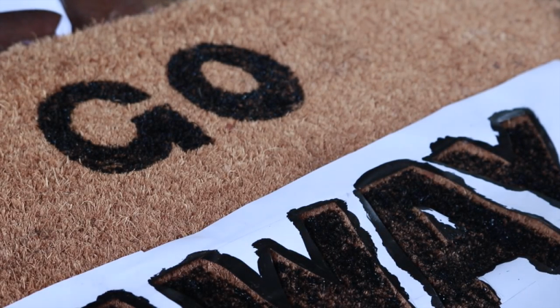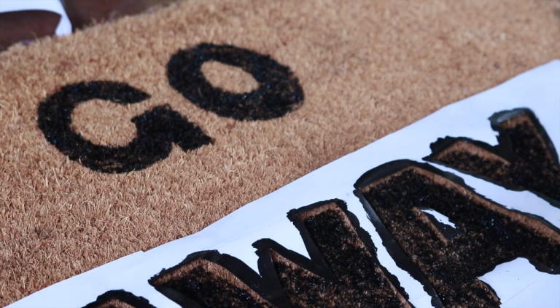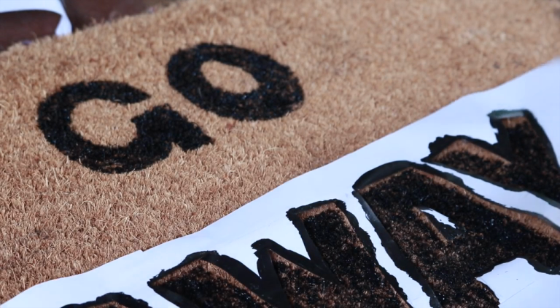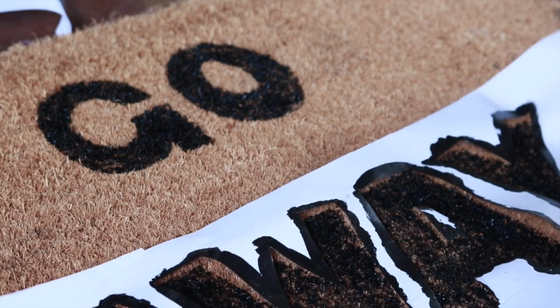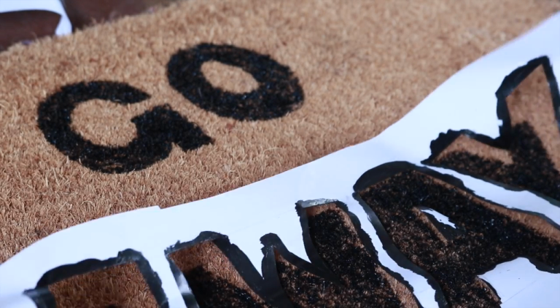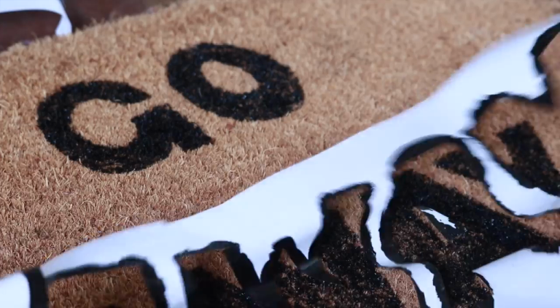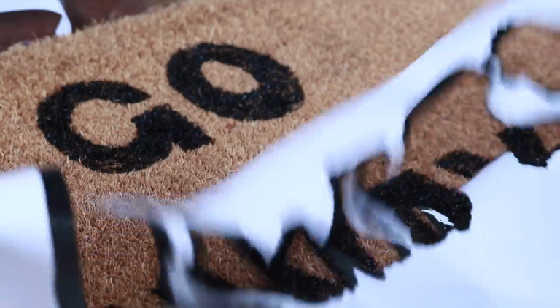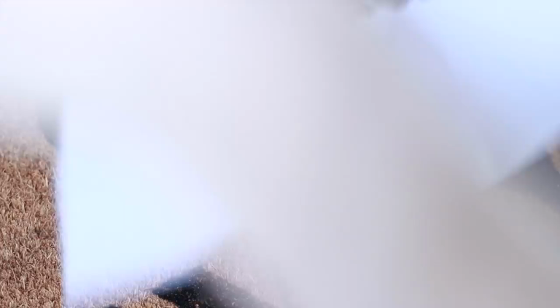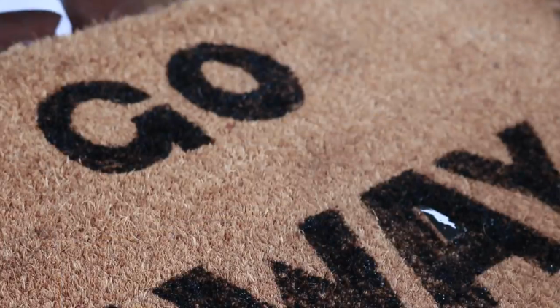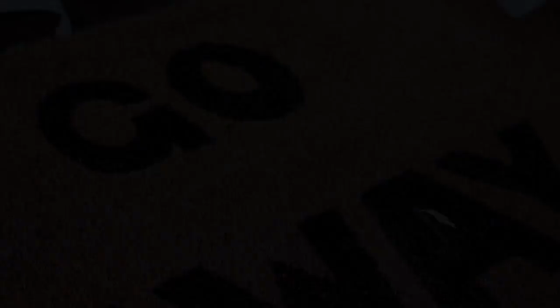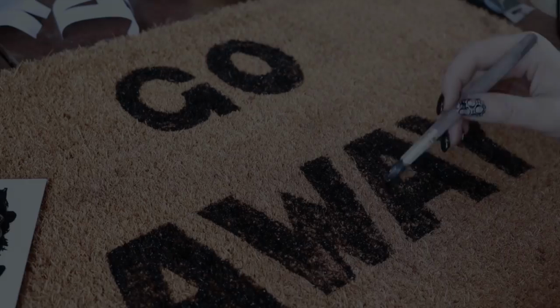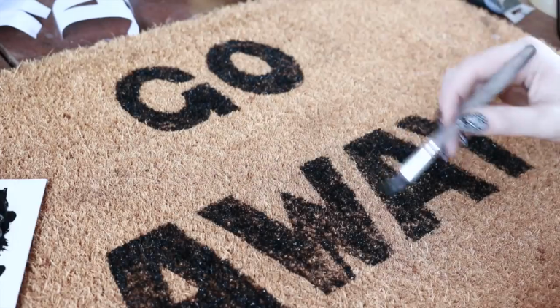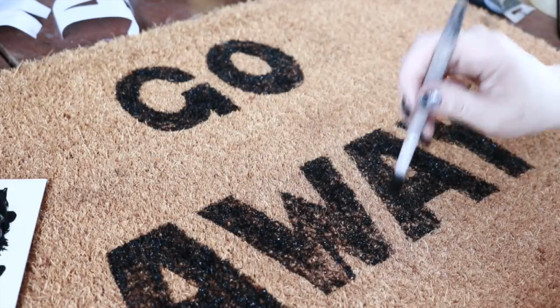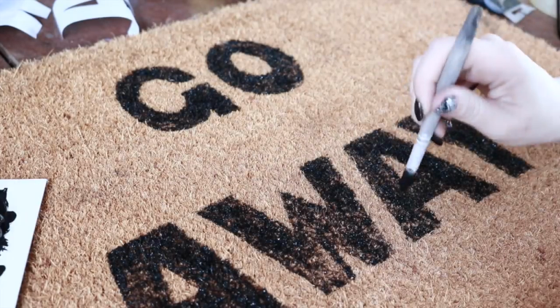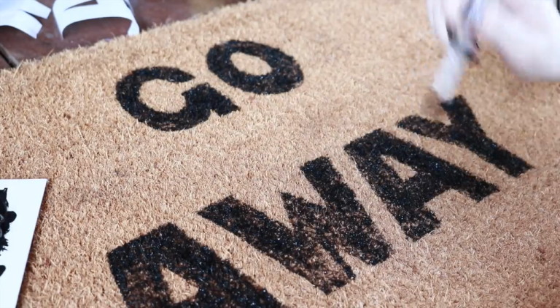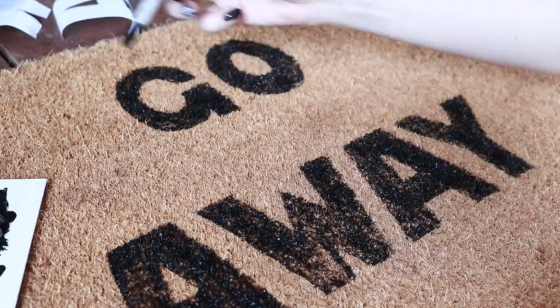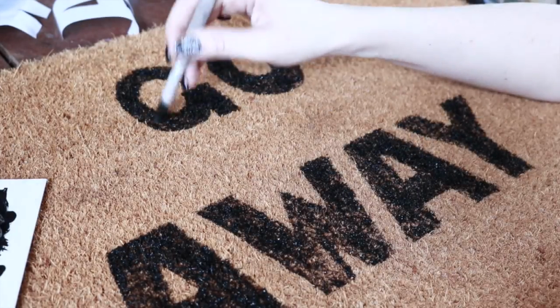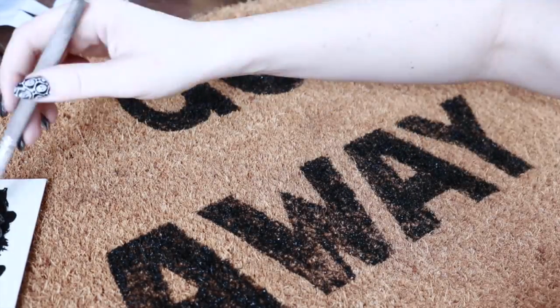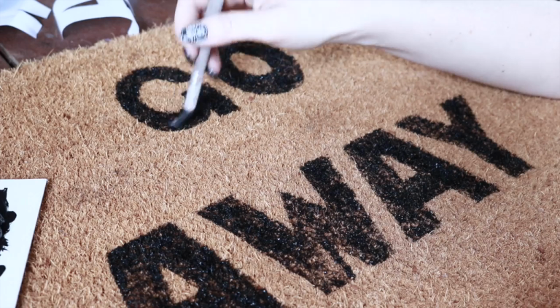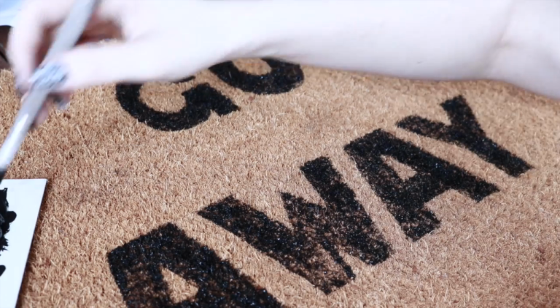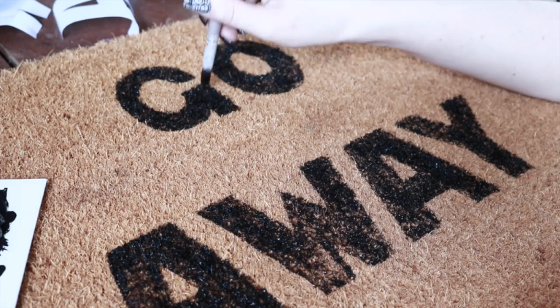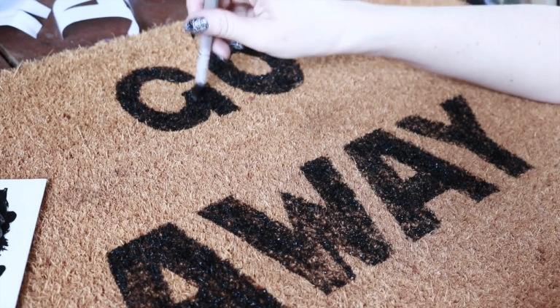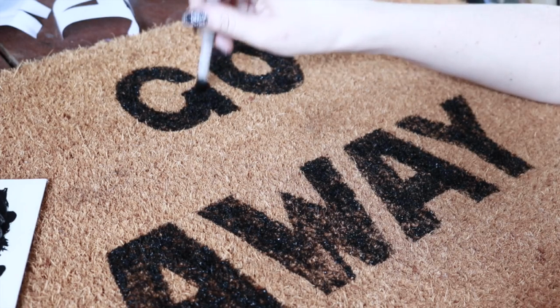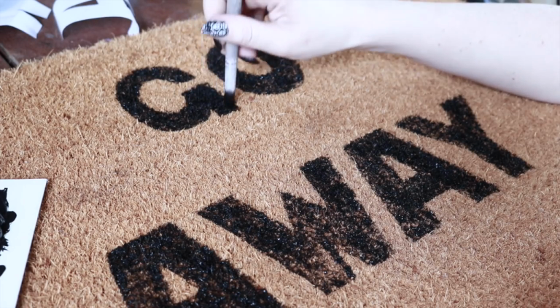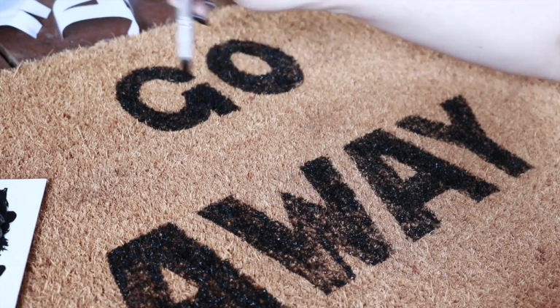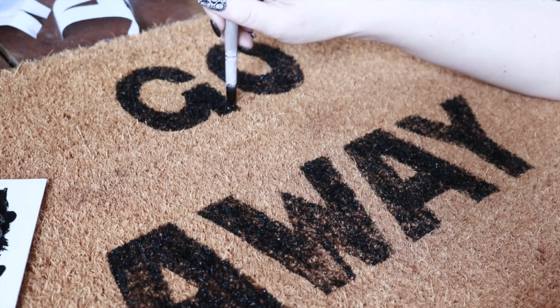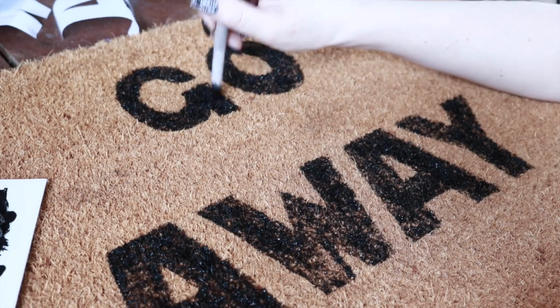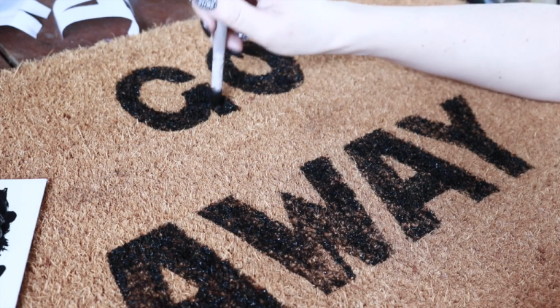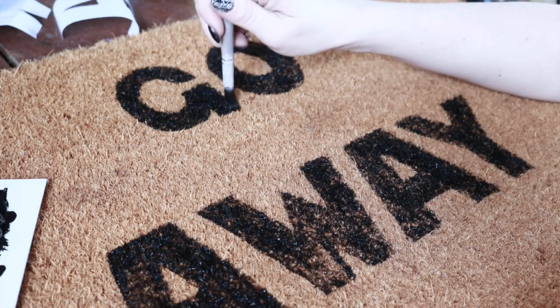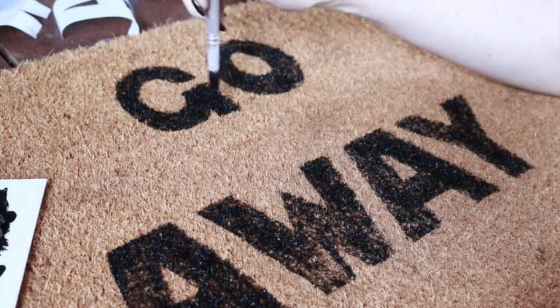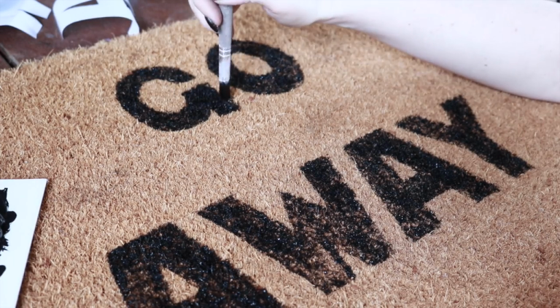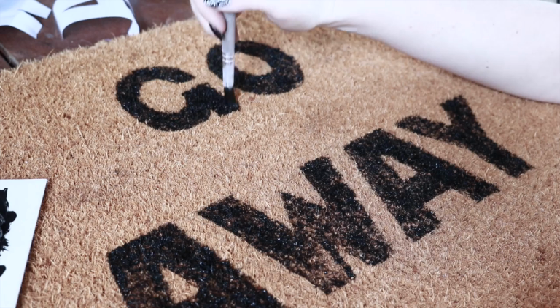Now that the outline is down, I then peel away the contact paper carefully. I then just go back with my paintbrush and large globs of paint and just fill in the spaces to make it a more opaque lettering.